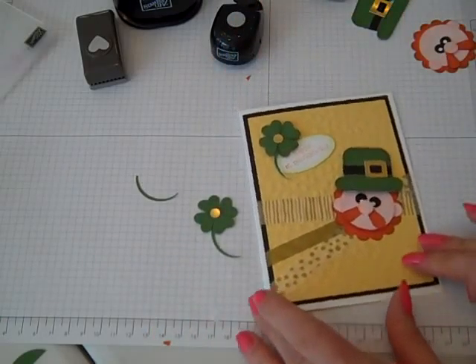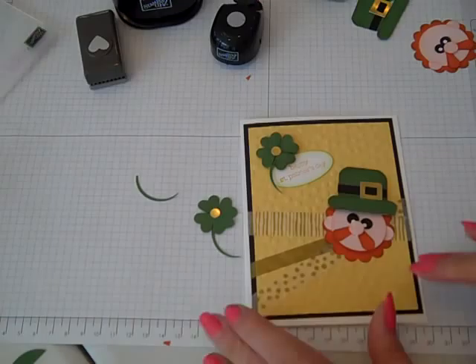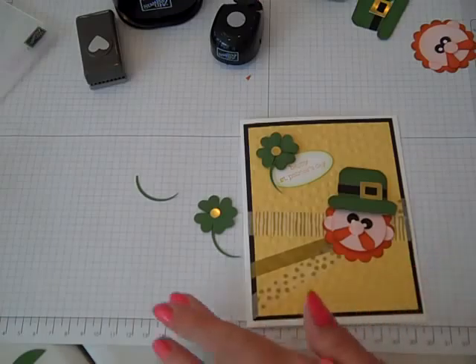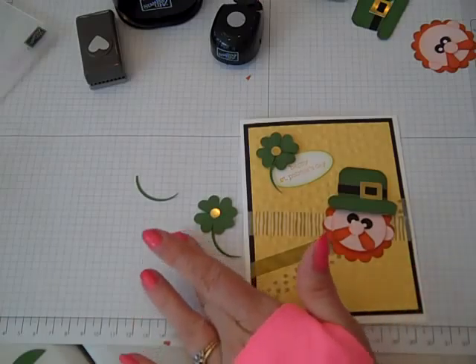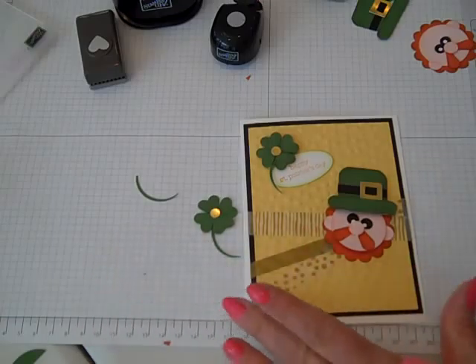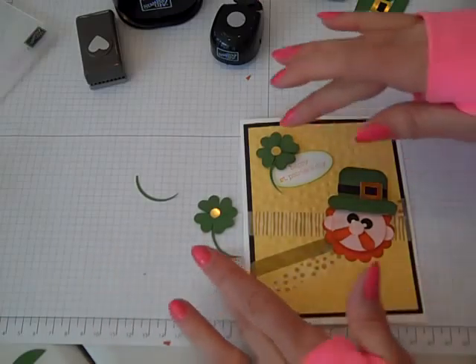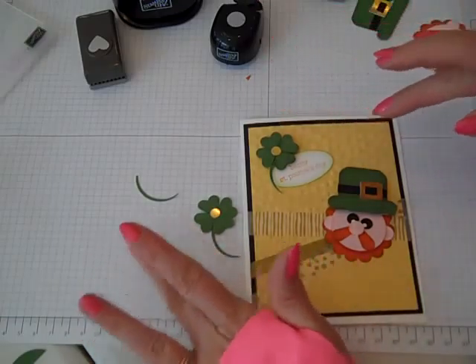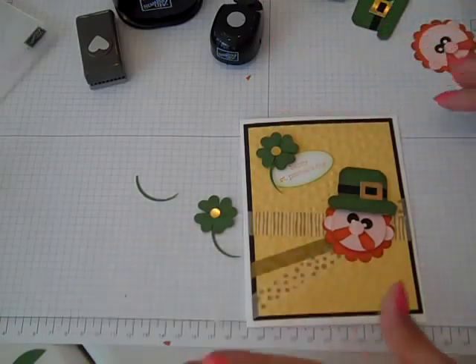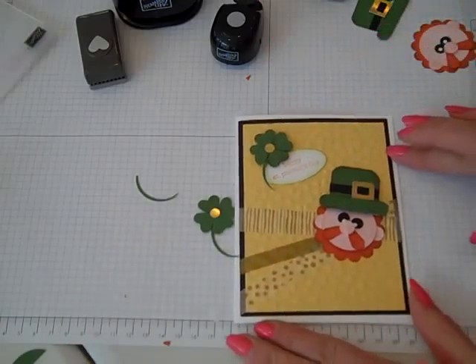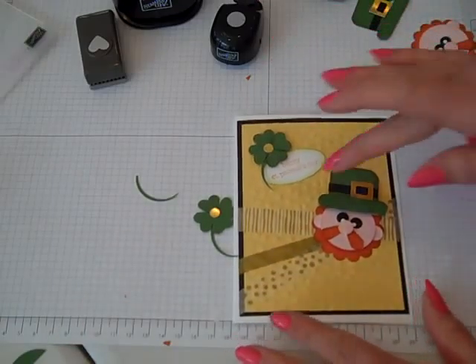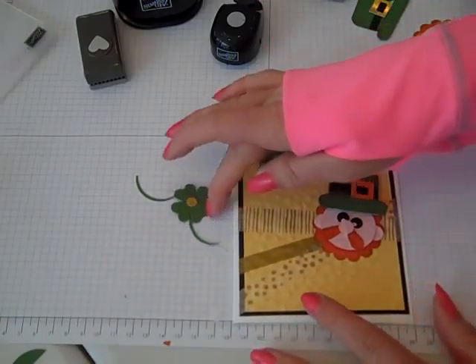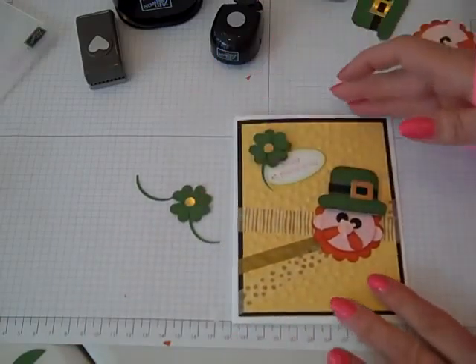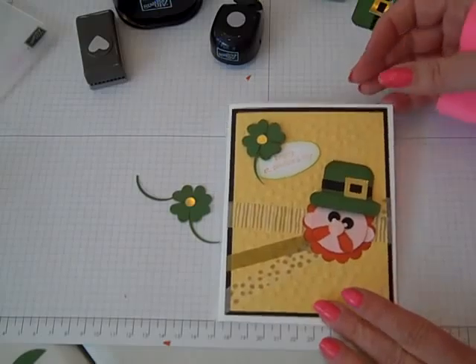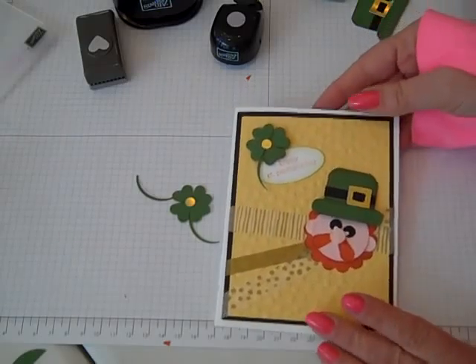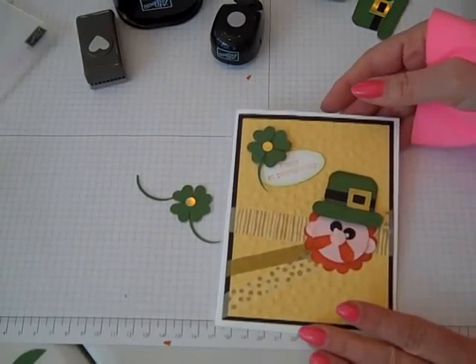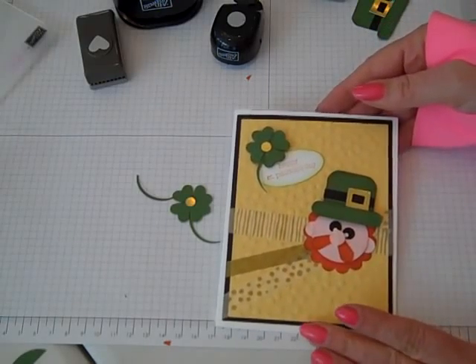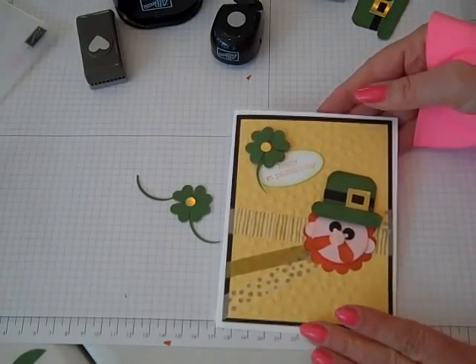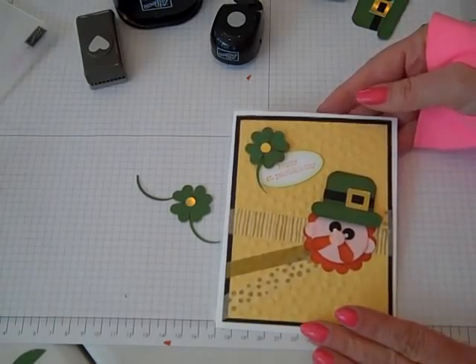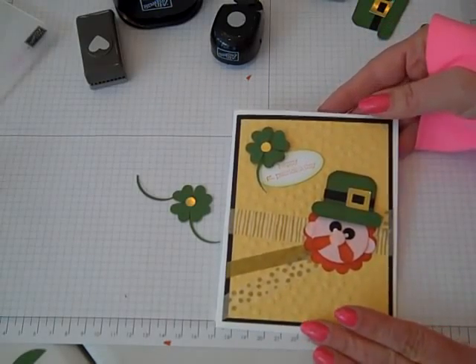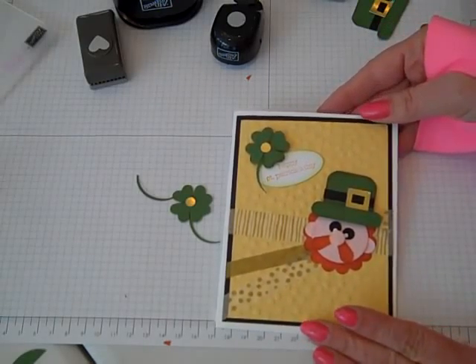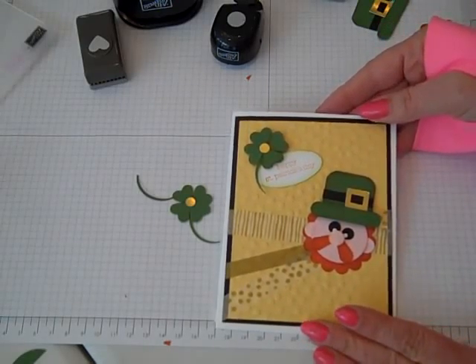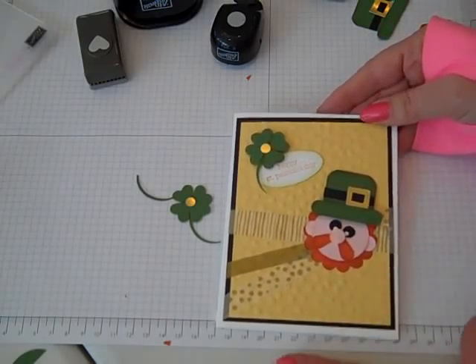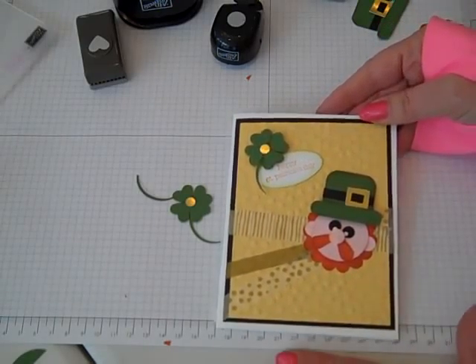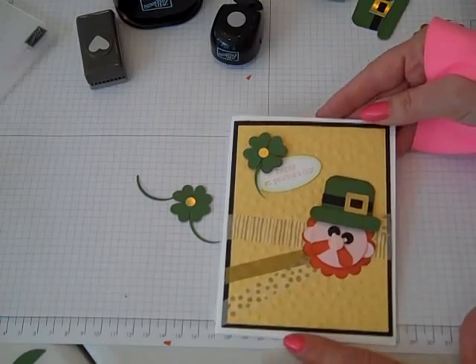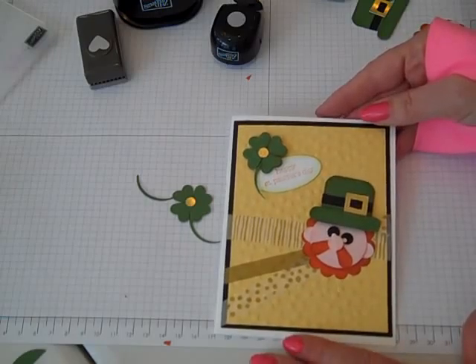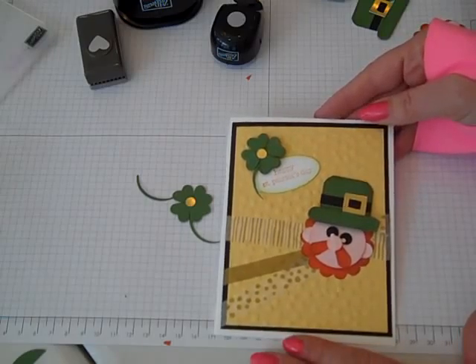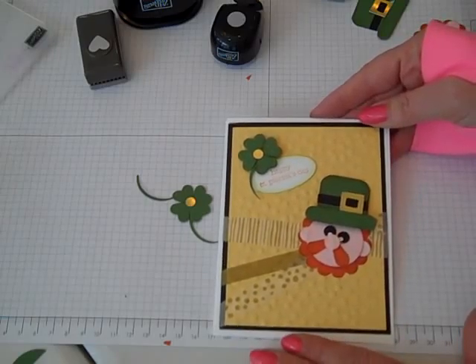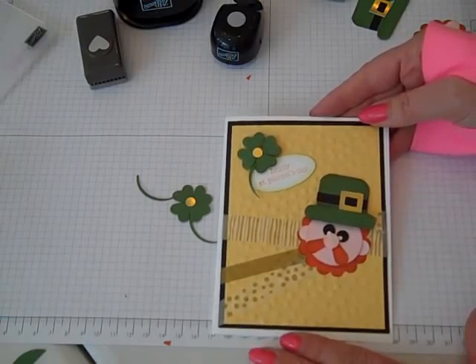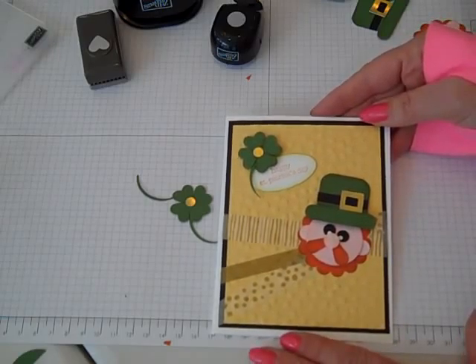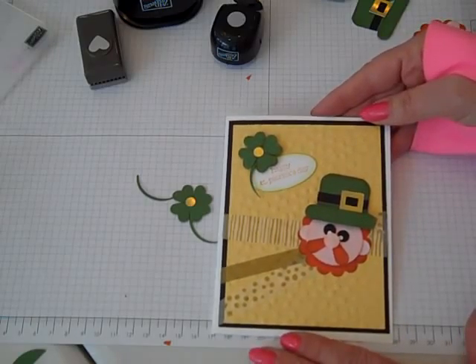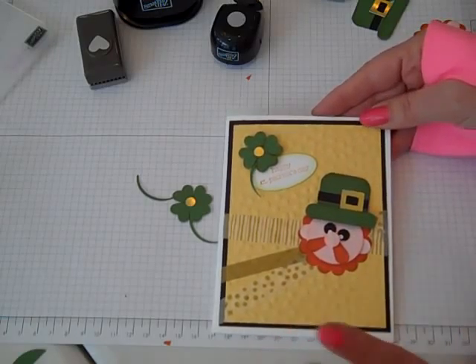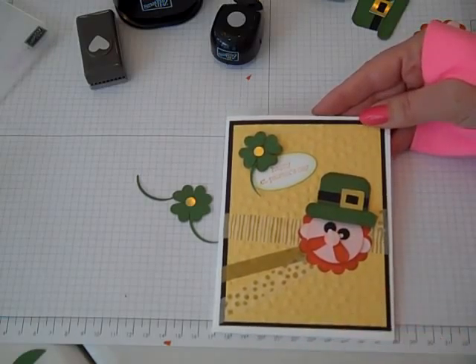I hope you enjoy adding these type of punch art elements to your cards and scrapbook pages, and that you too might get inspired to send out a St. Patrick's Day card. Thanks for watching everybody, and happy crafting! Bye bye!